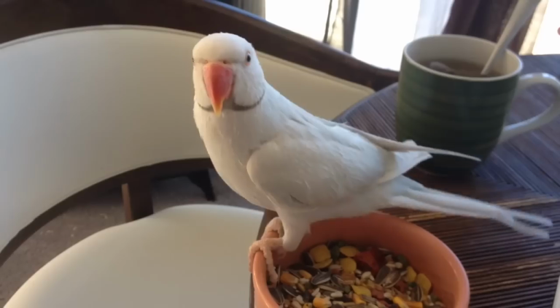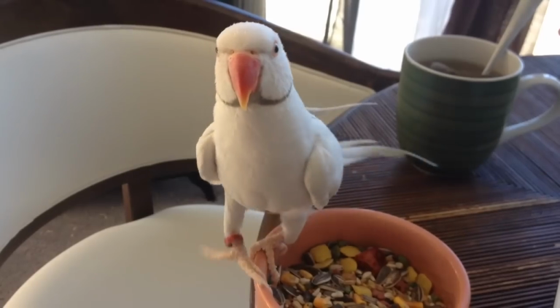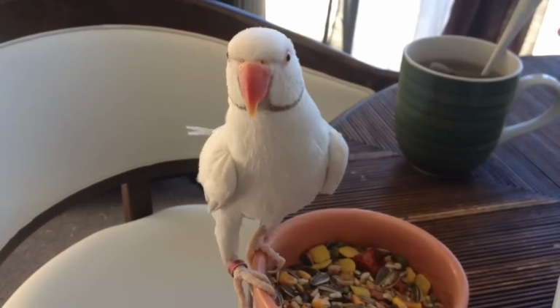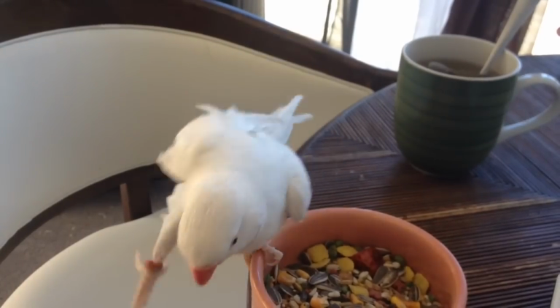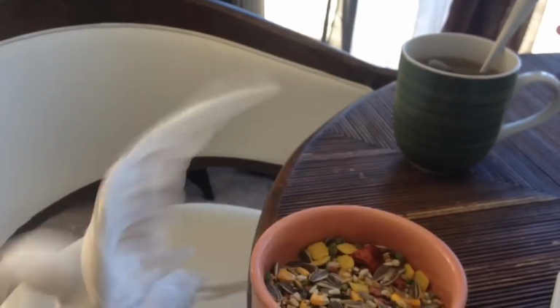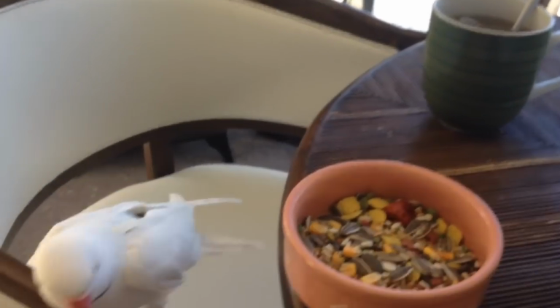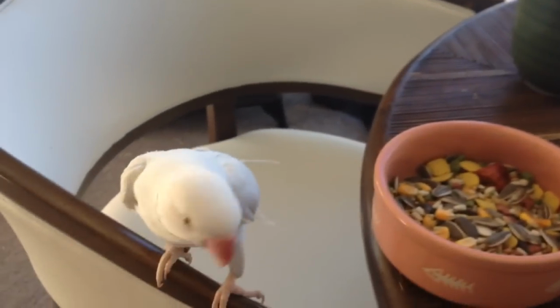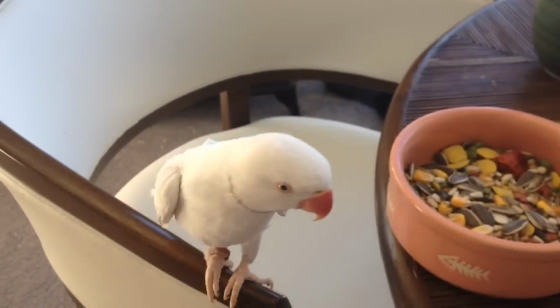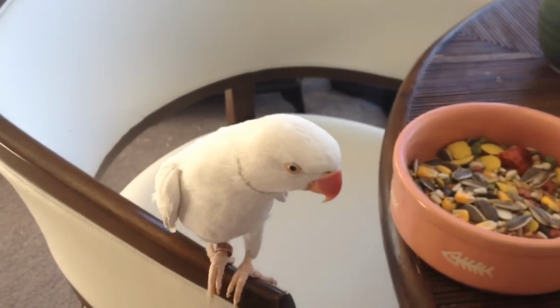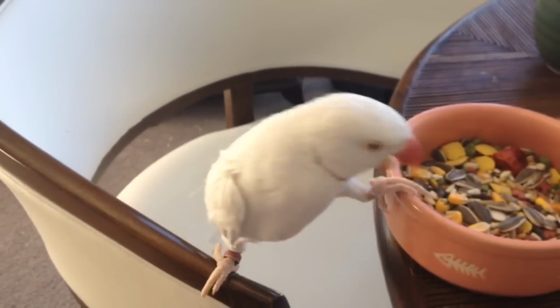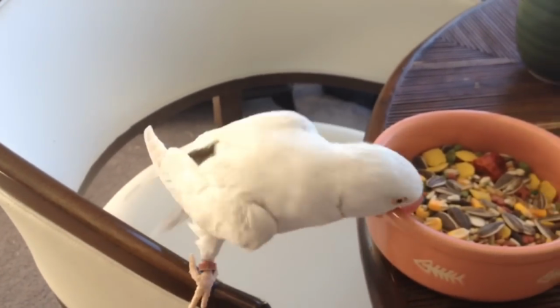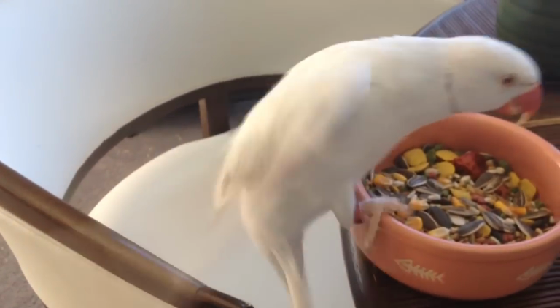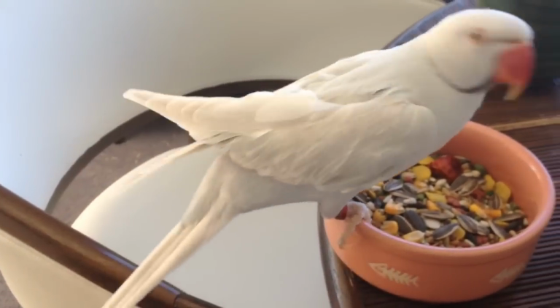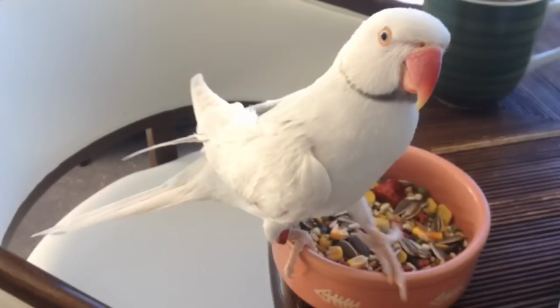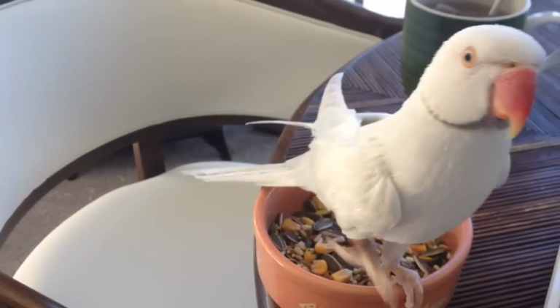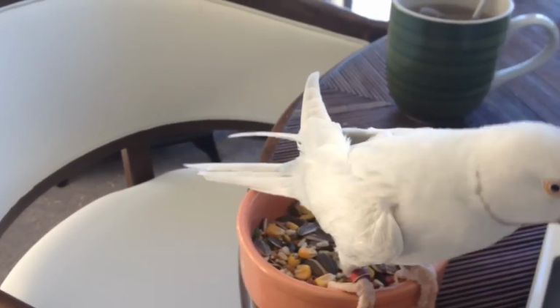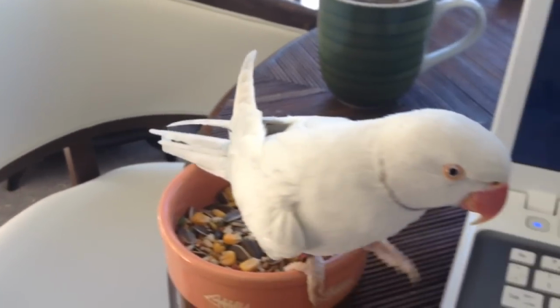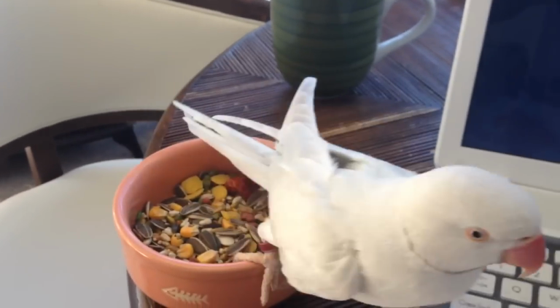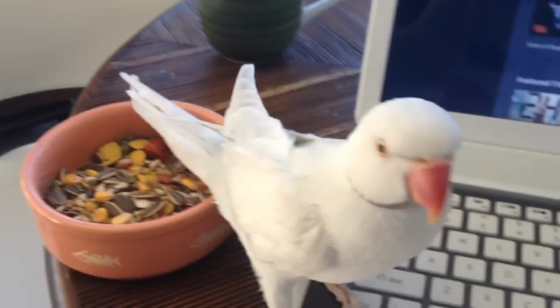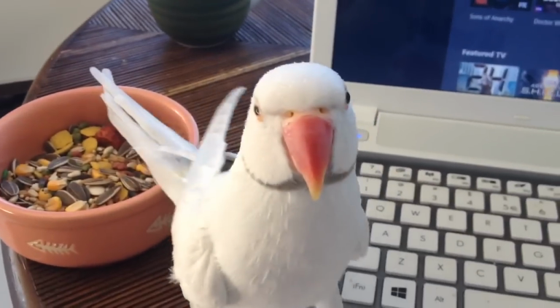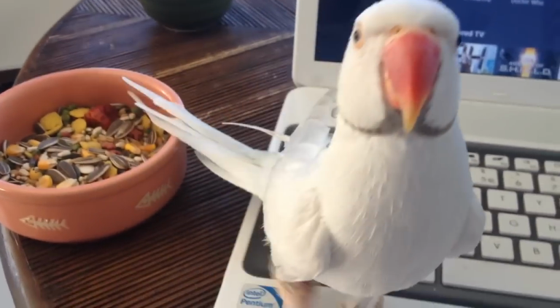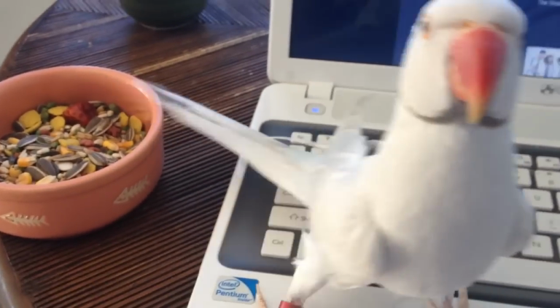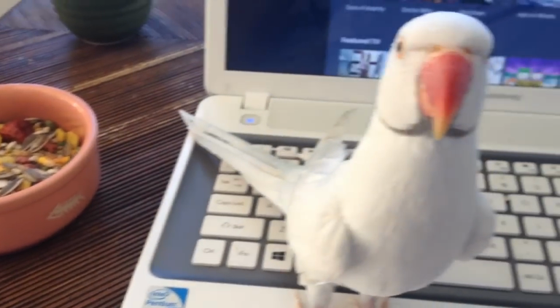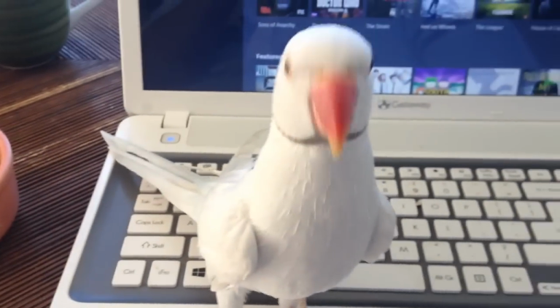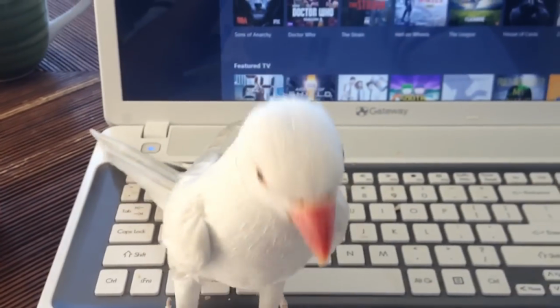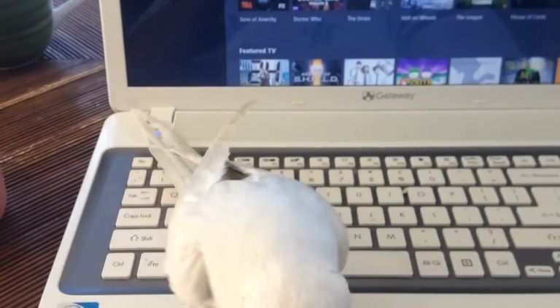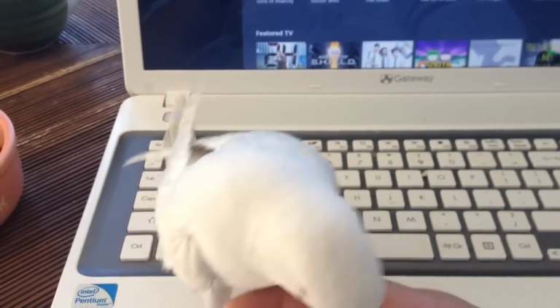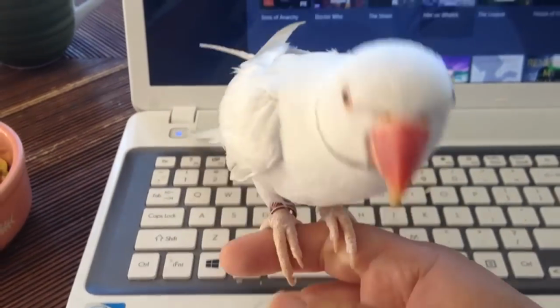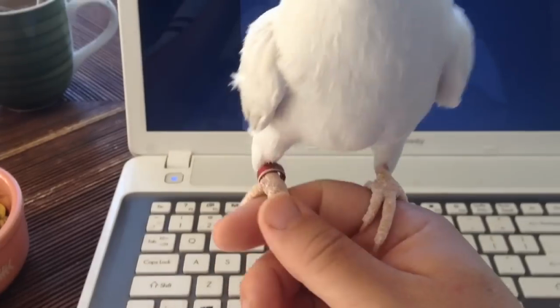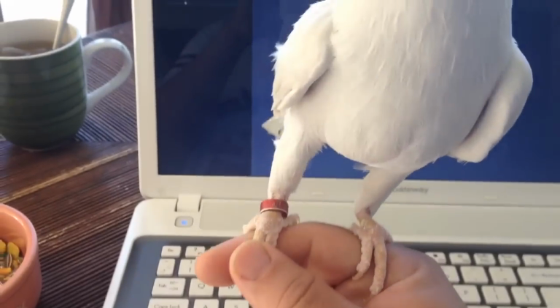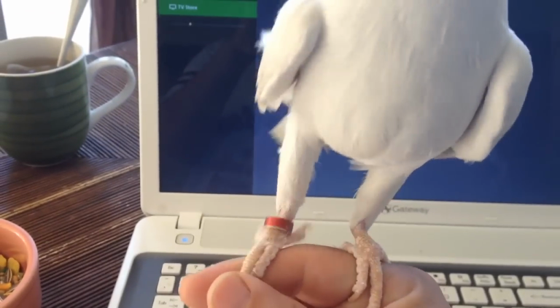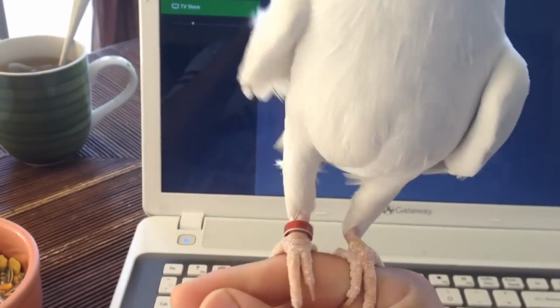I just wanted to show you my Indian ring neck — this is just one of them. The other one's paired up with the female, so he's not very nice right now. Thanks for watching. Do you want me to hold him? You're so cute with your little foot.